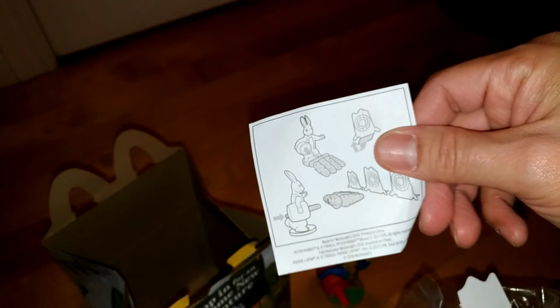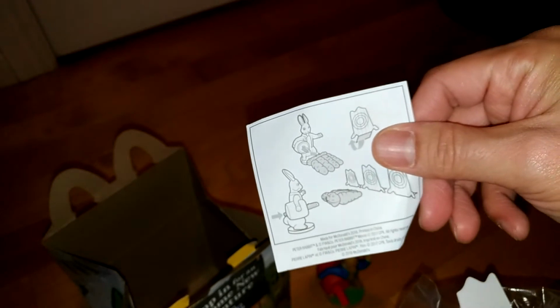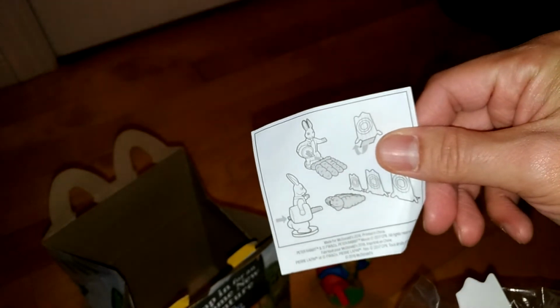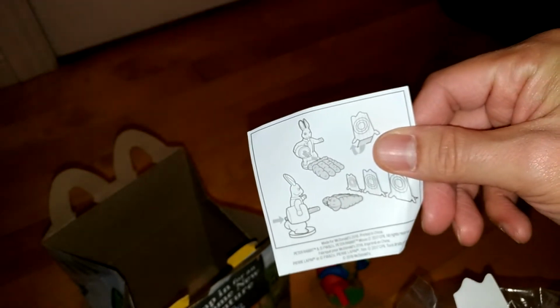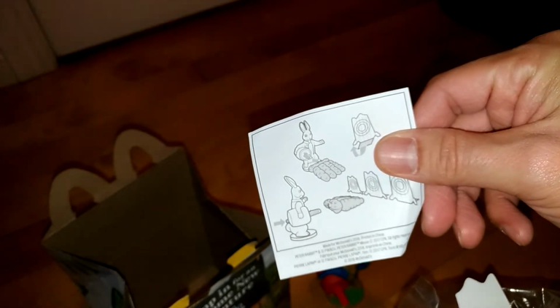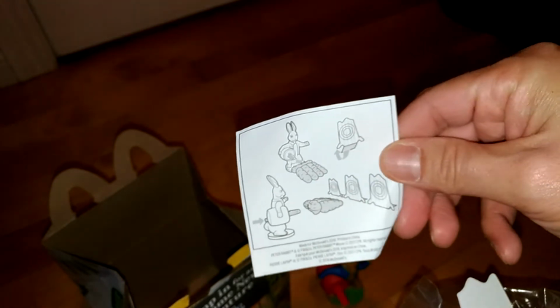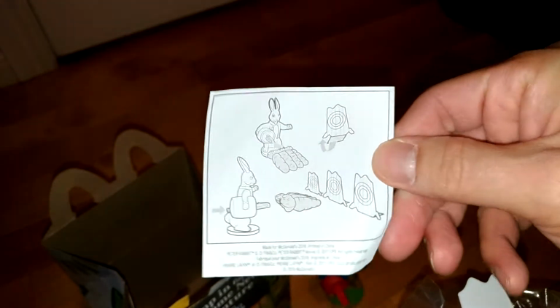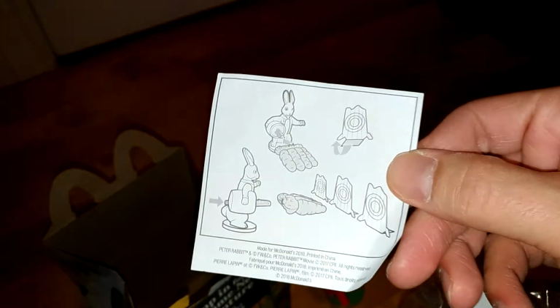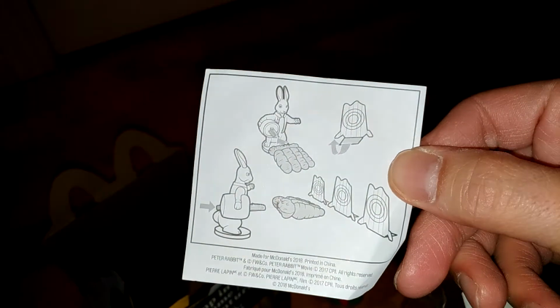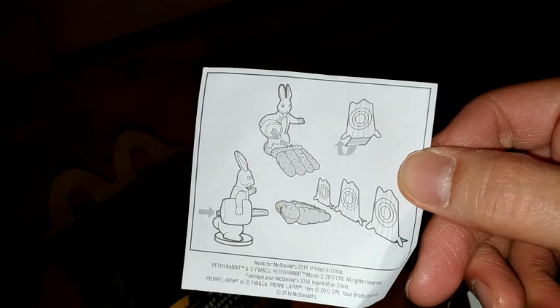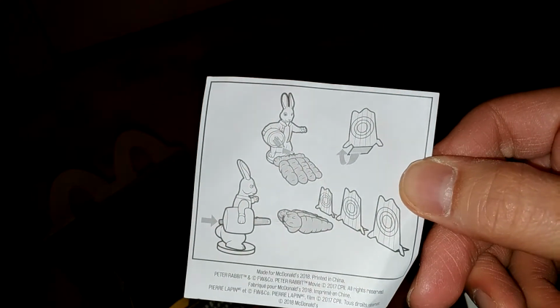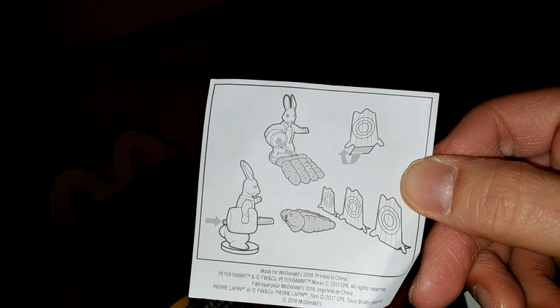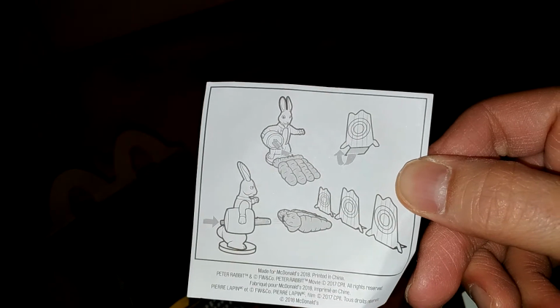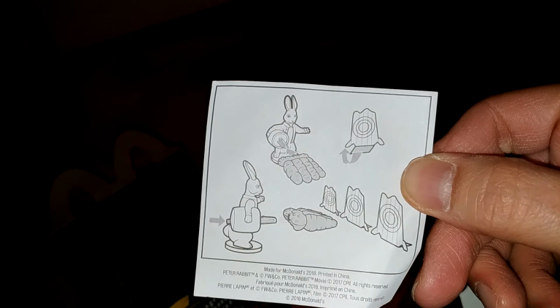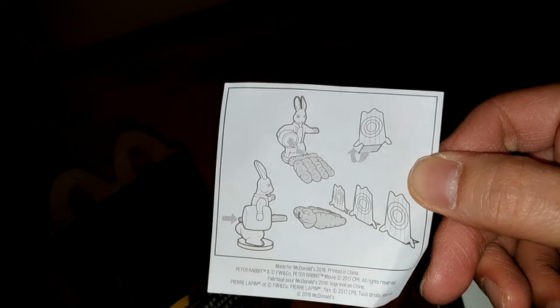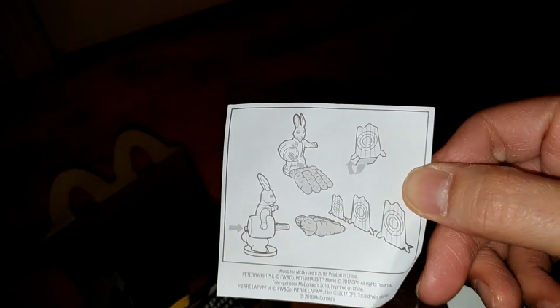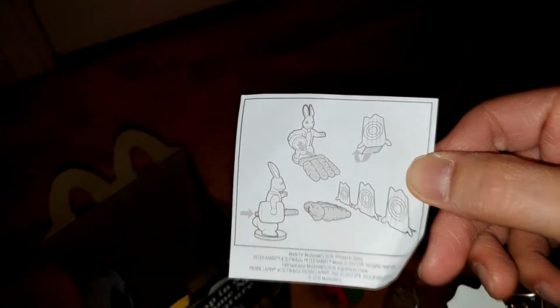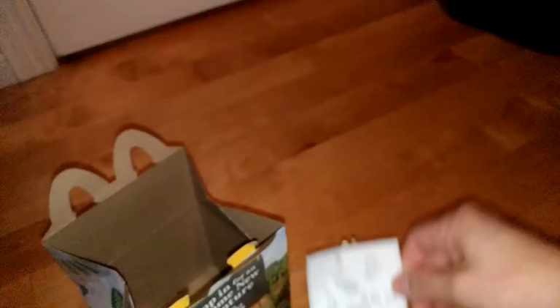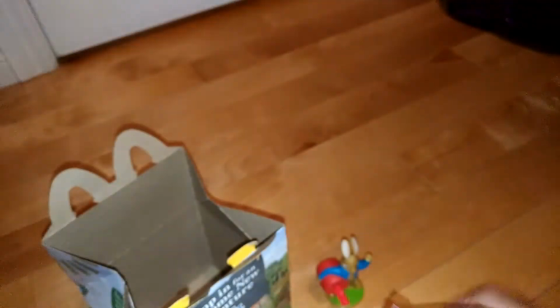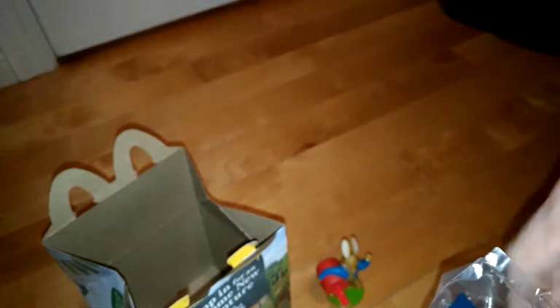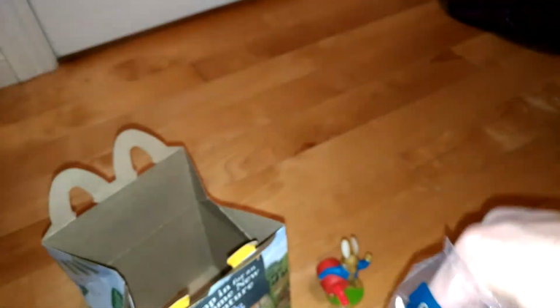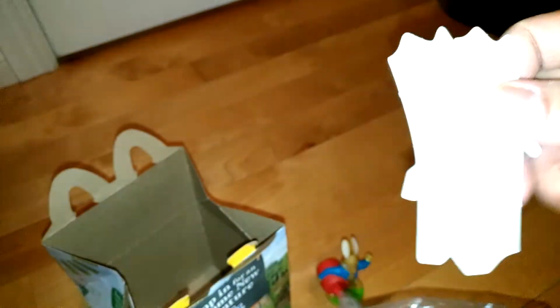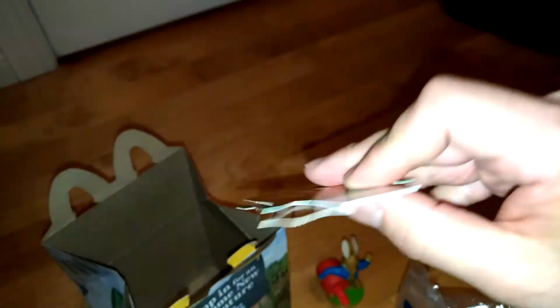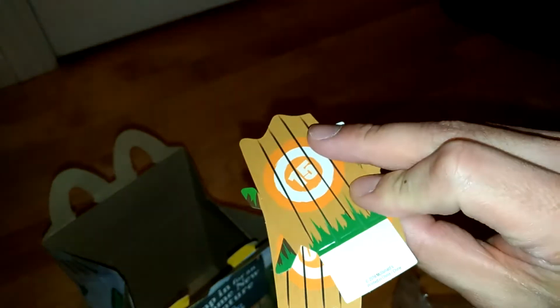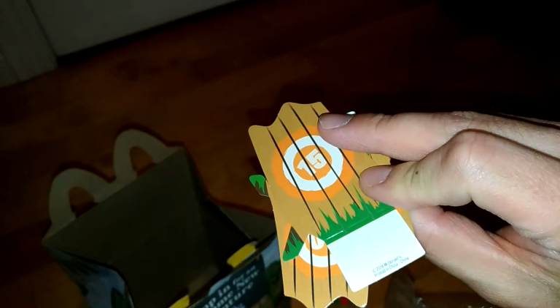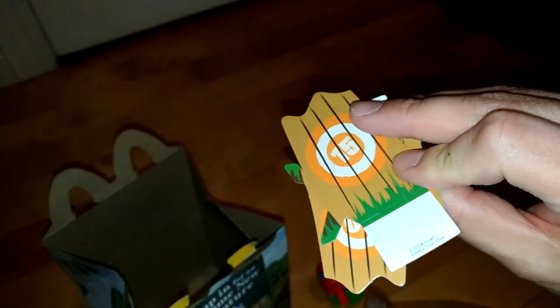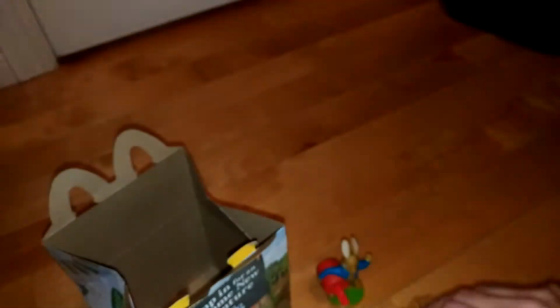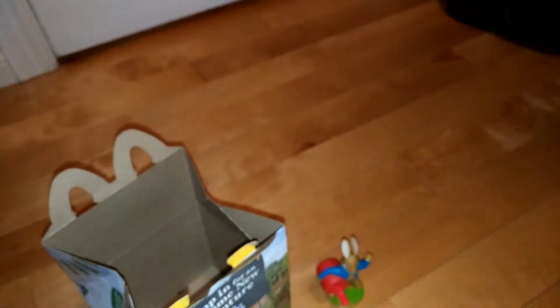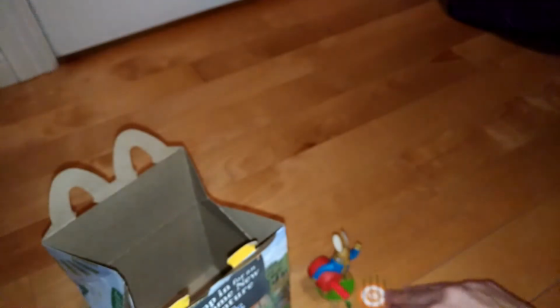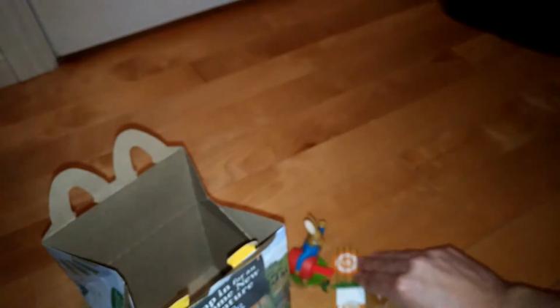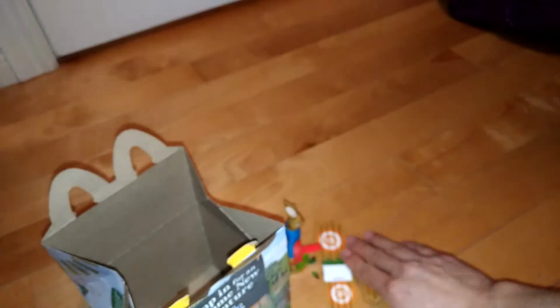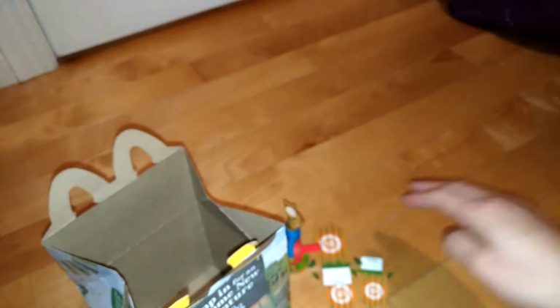Alright, so what we have is Peter Rabbit sitting on some sort of carrot launcher. There are instructions on how to do it. You just stick the carrot in there, and it looks like it has some targets that we have to hit. So maybe there are some targets — and there are. These are the targets.